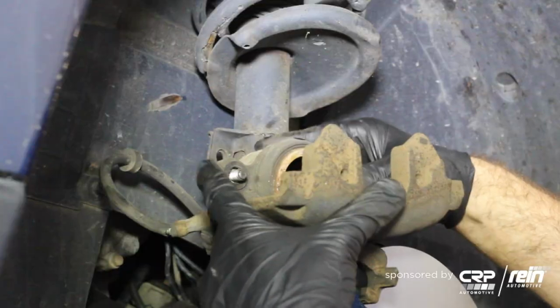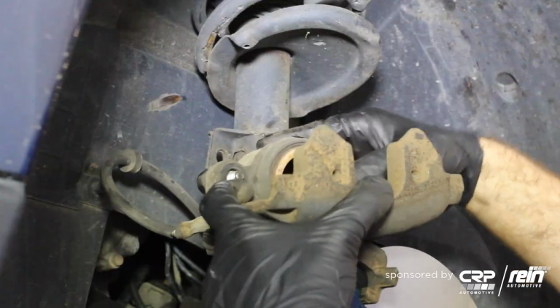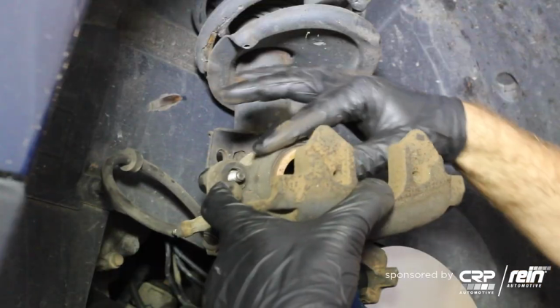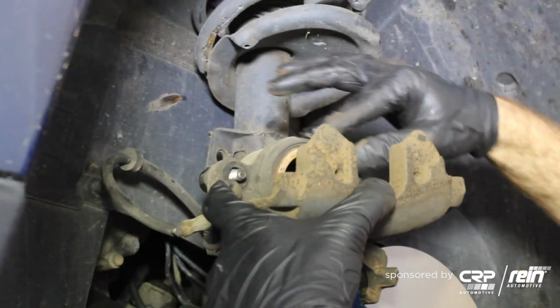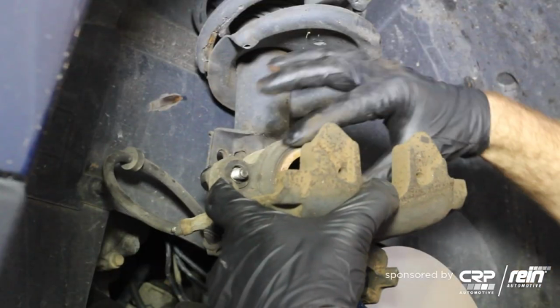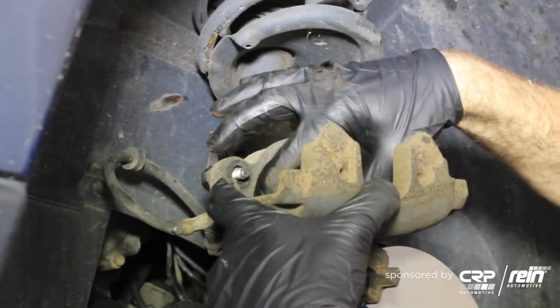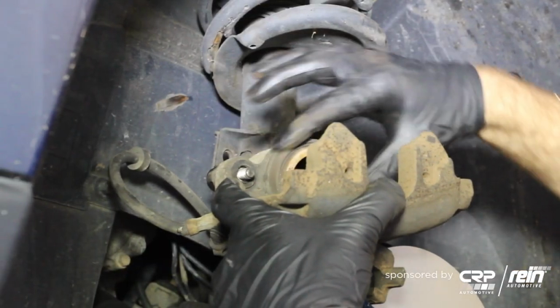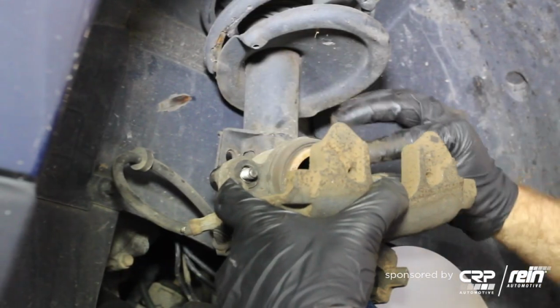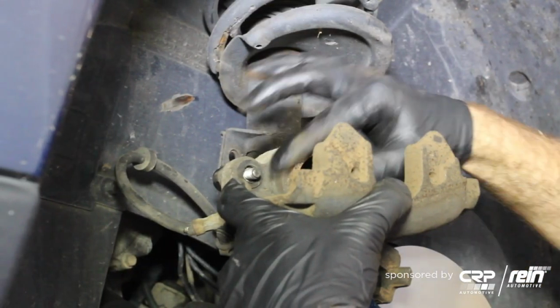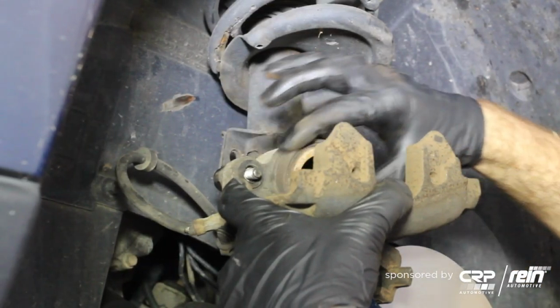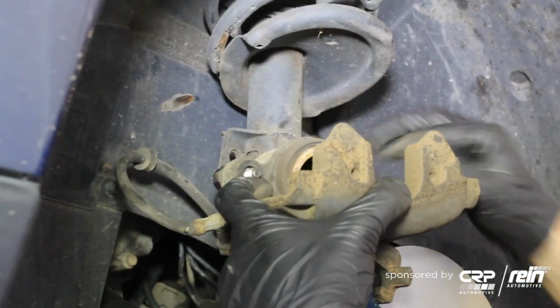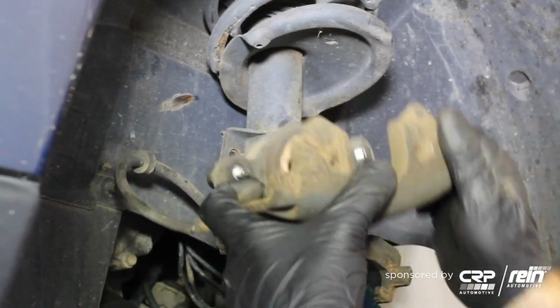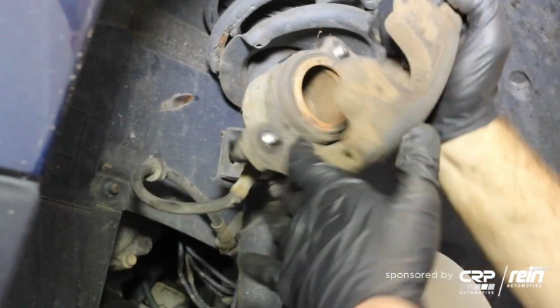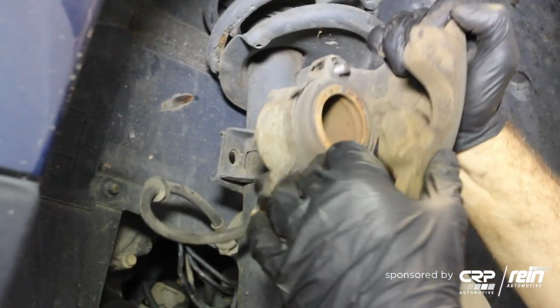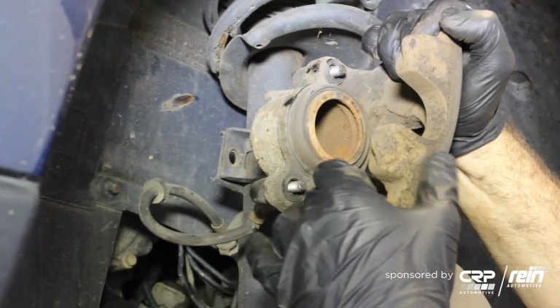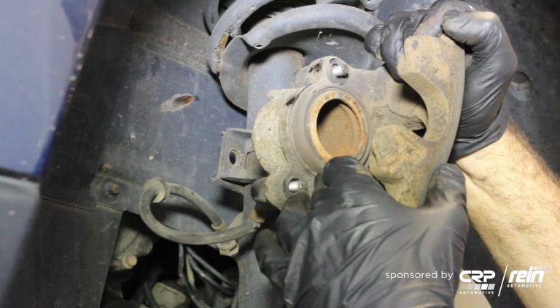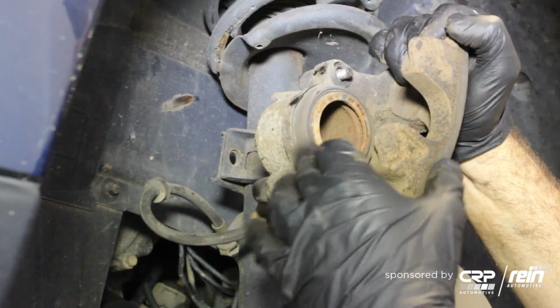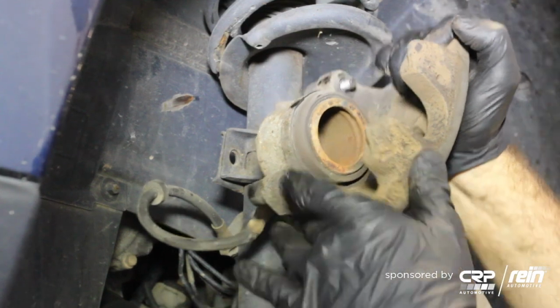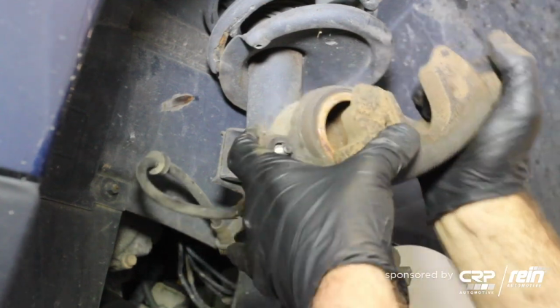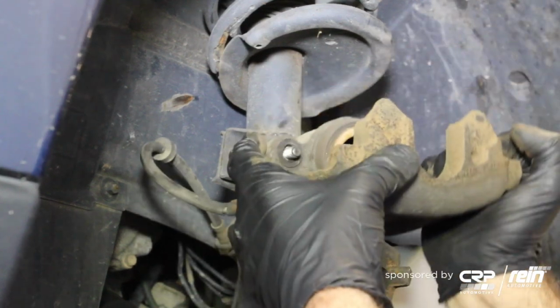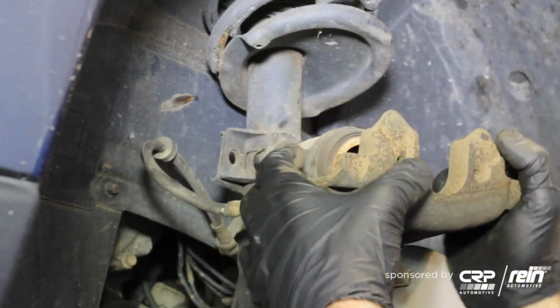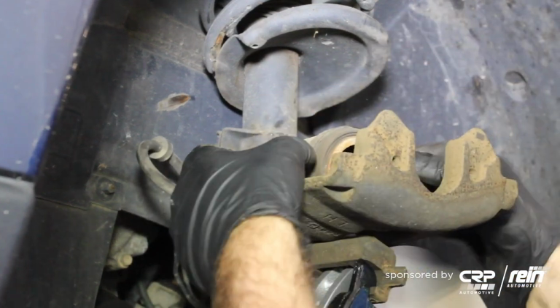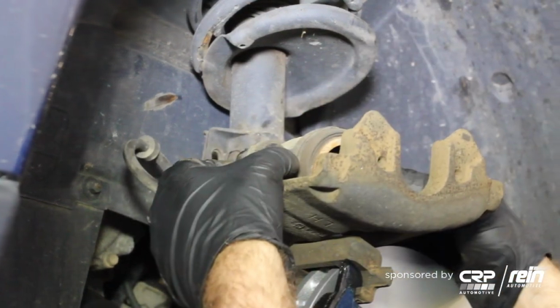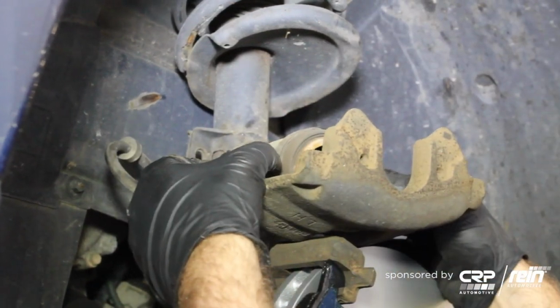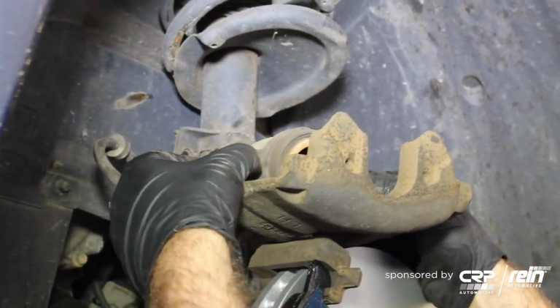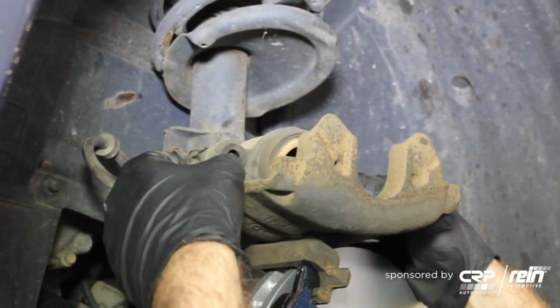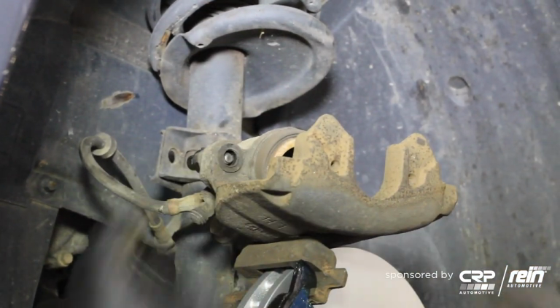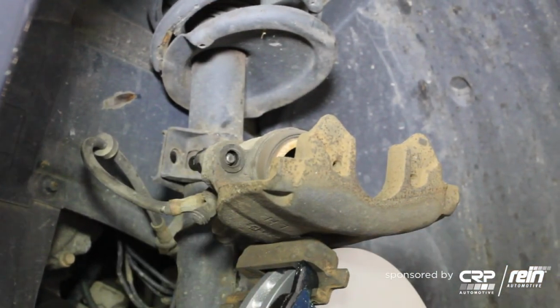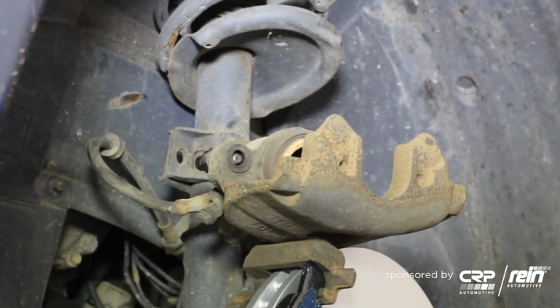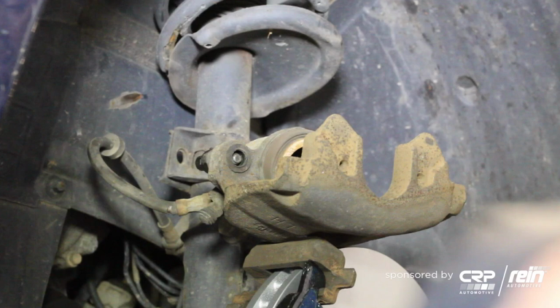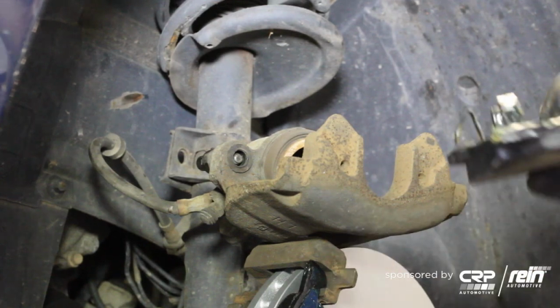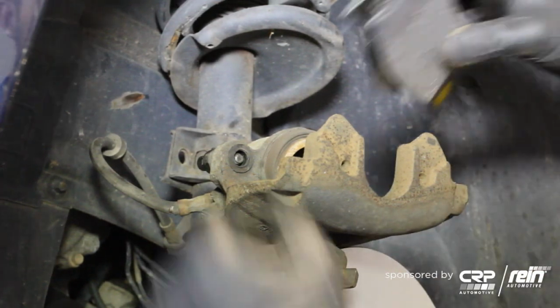At this time, you want to inspect the boot on the caliper for the piston. I don't see any rips or tears here. Now it's time to install our inner pad.